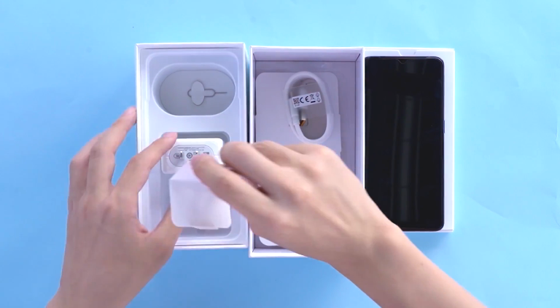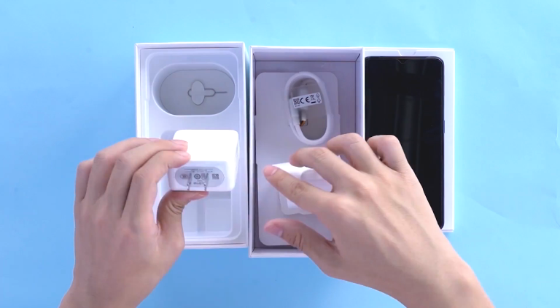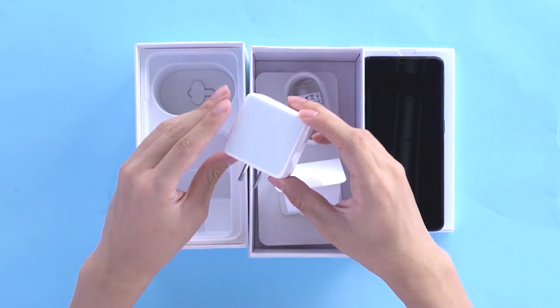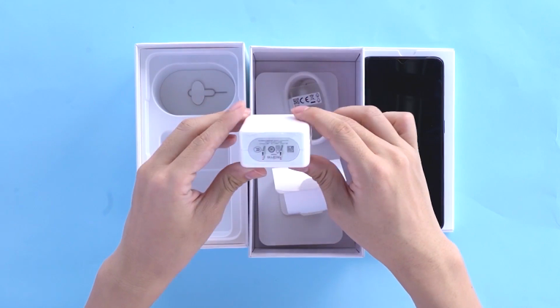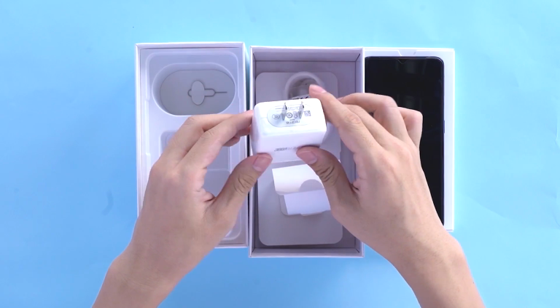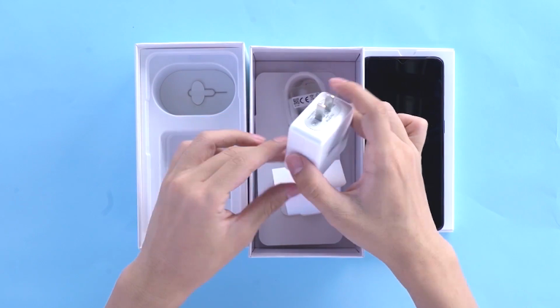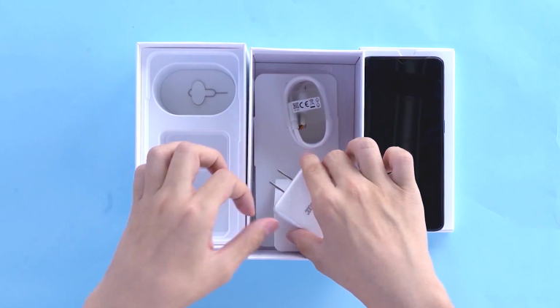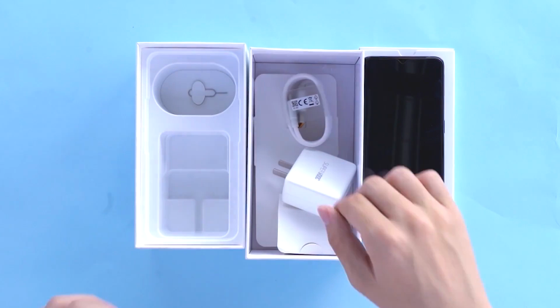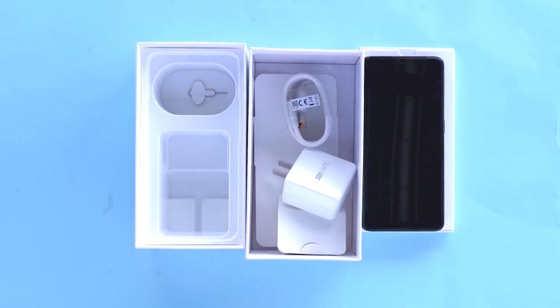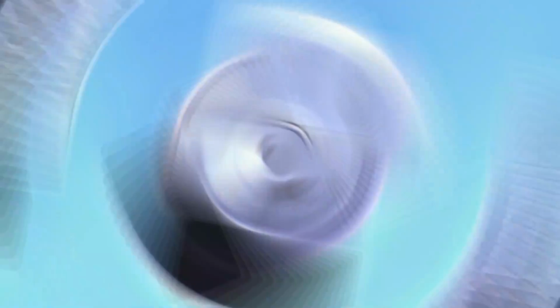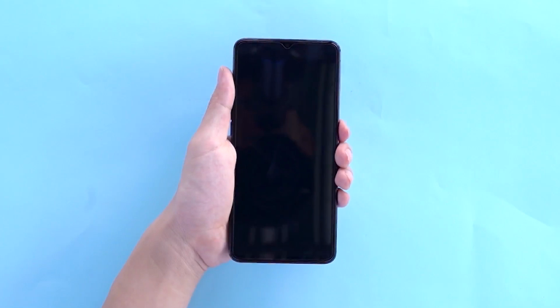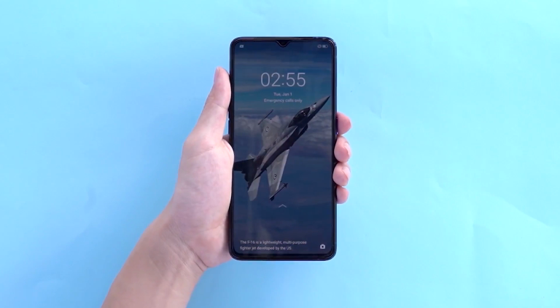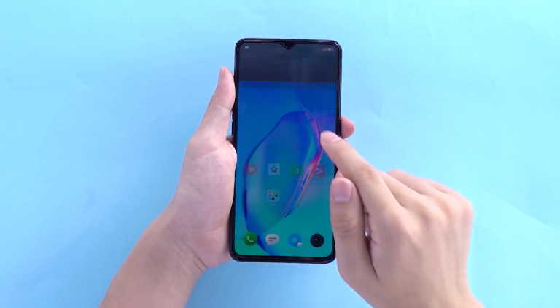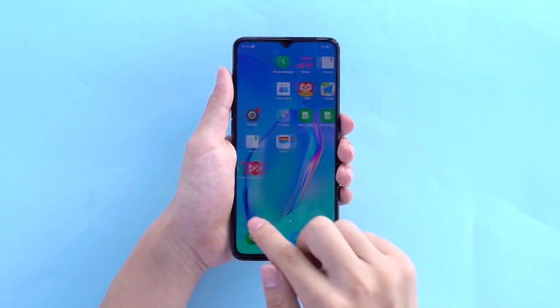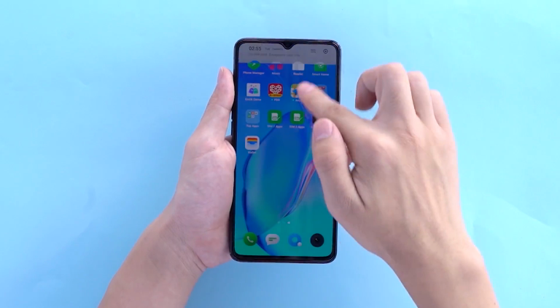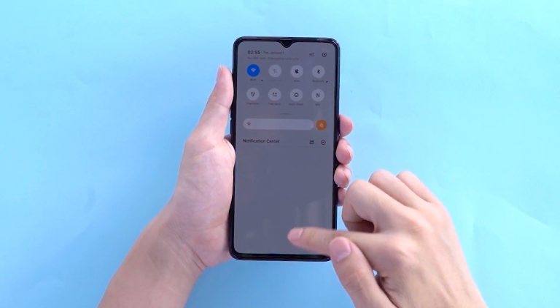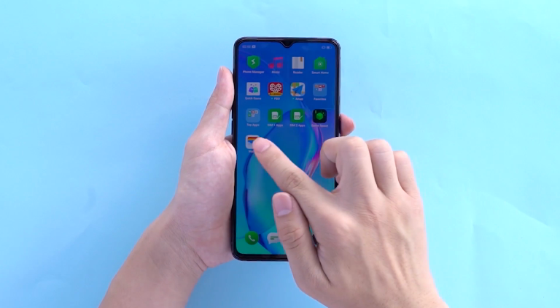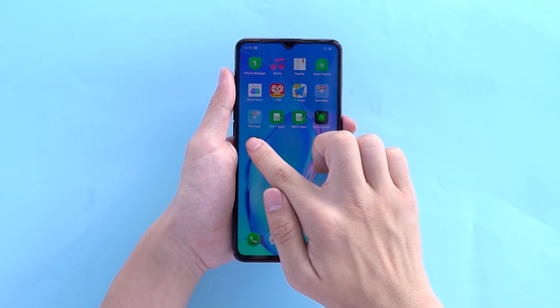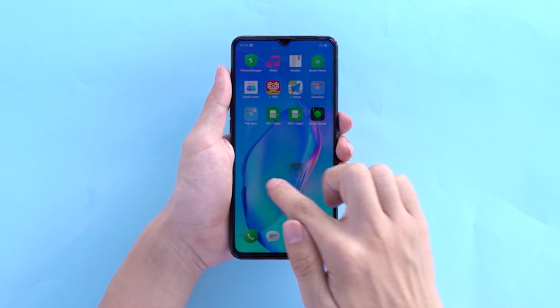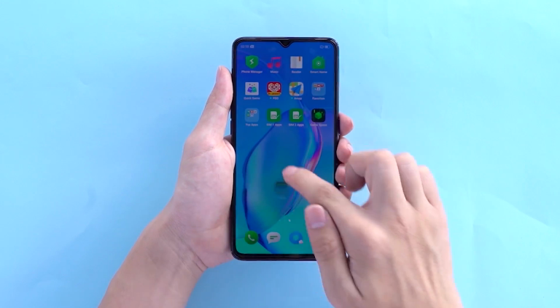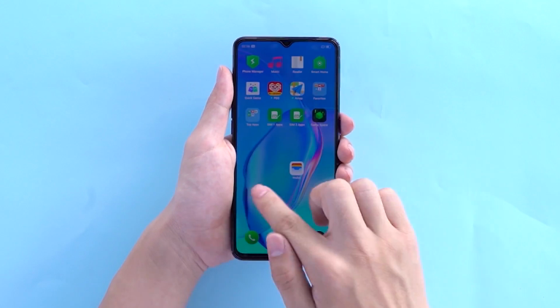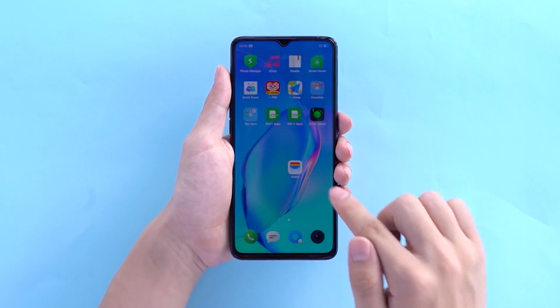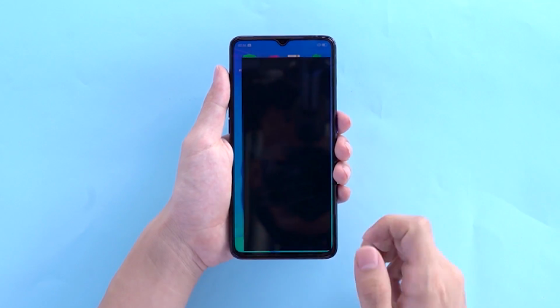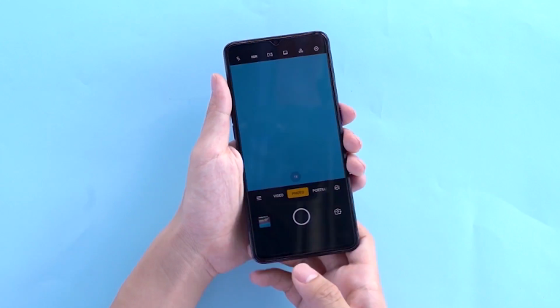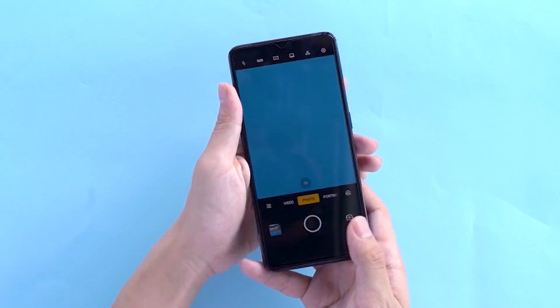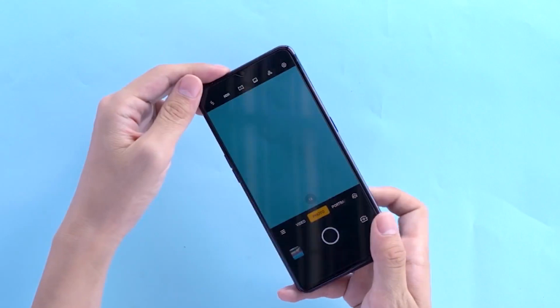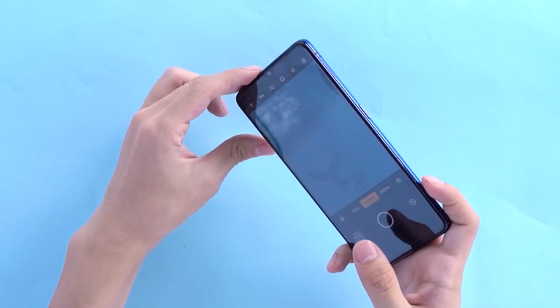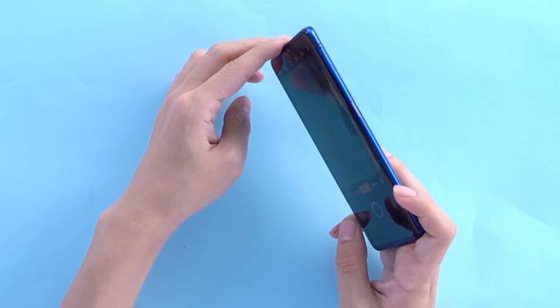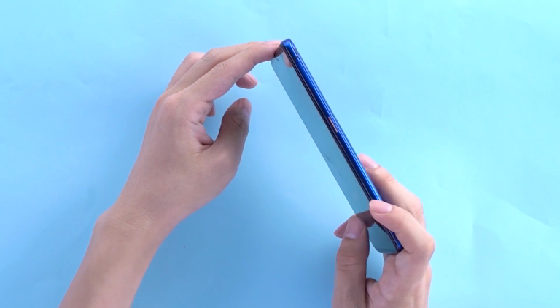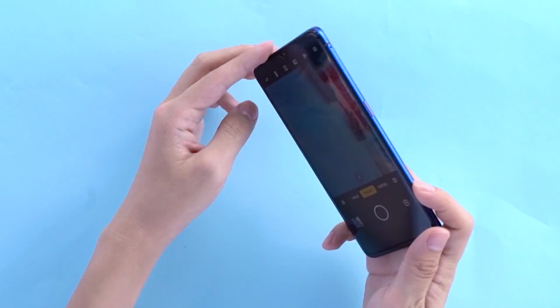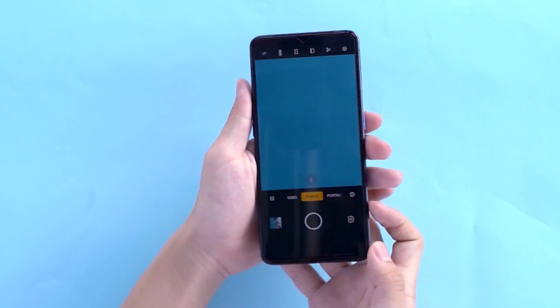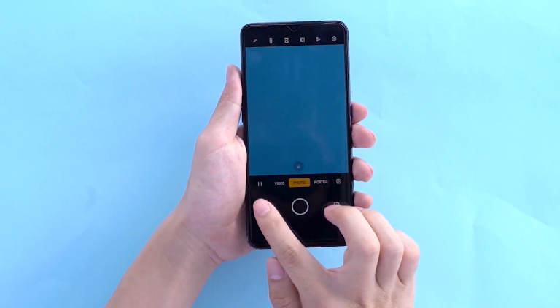Realme X2 Pro can be said to be a flagship, but as a flagship machine it's not enough to only have the hardware configuration at flagship level — the corresponding software ecosystem also needs to be qualified. Today, we look at how it's waterproof.